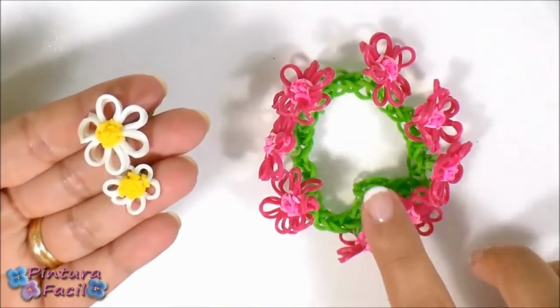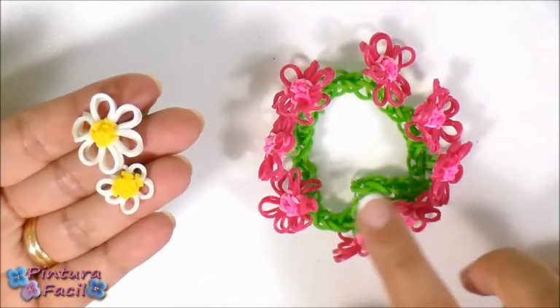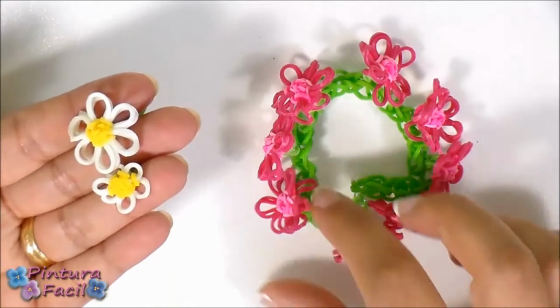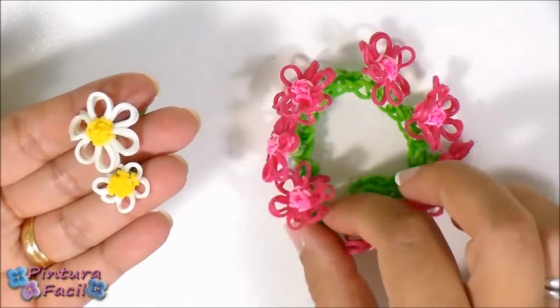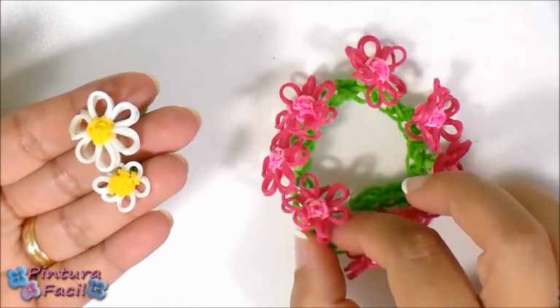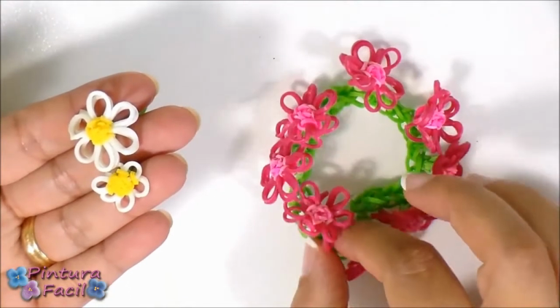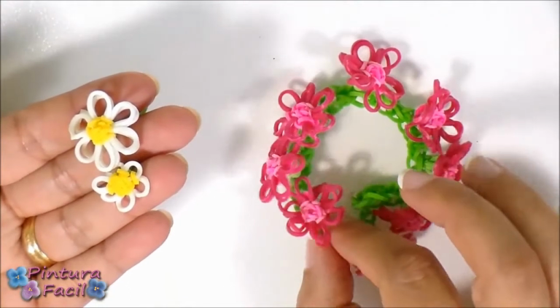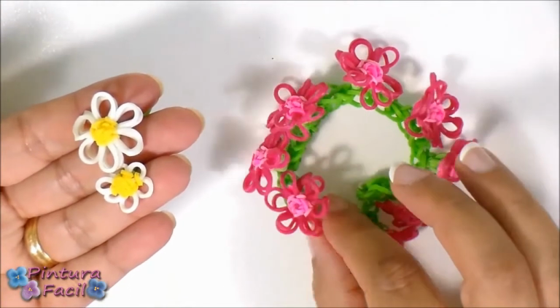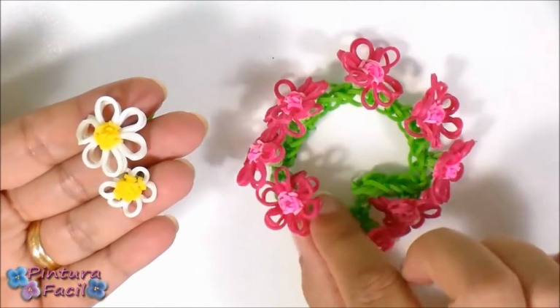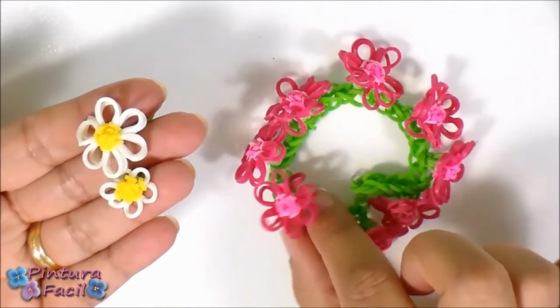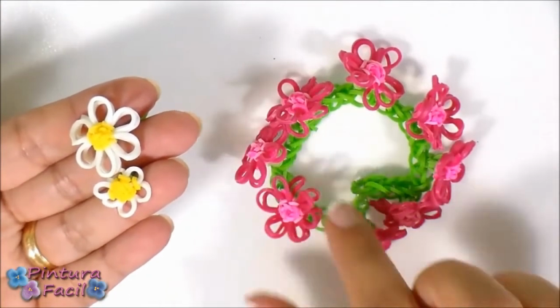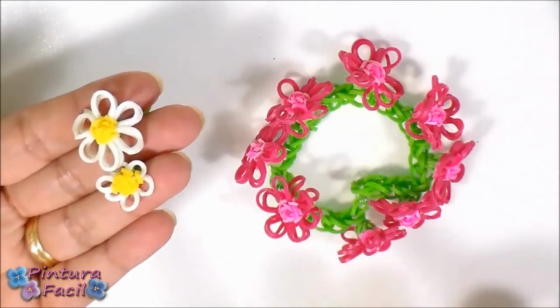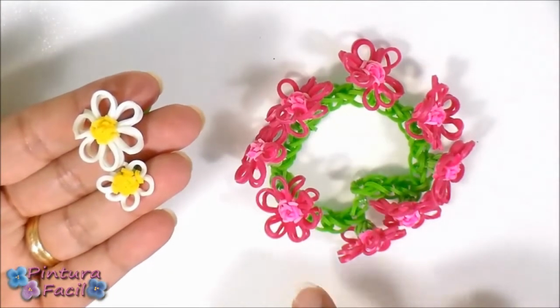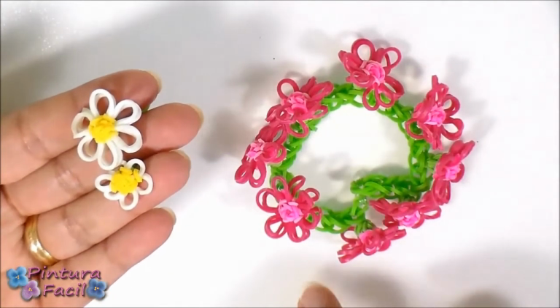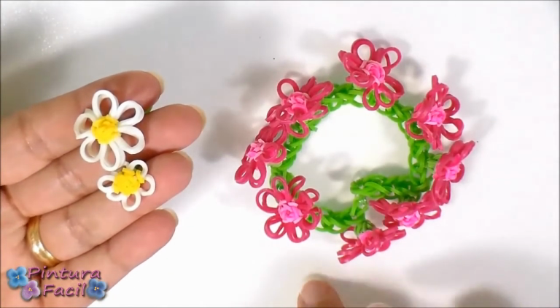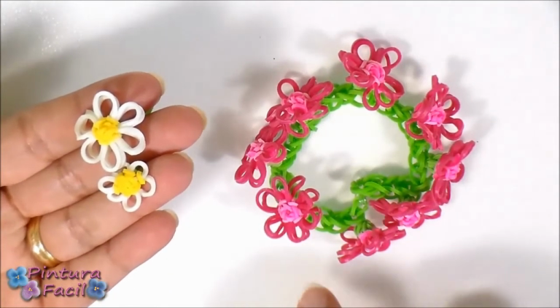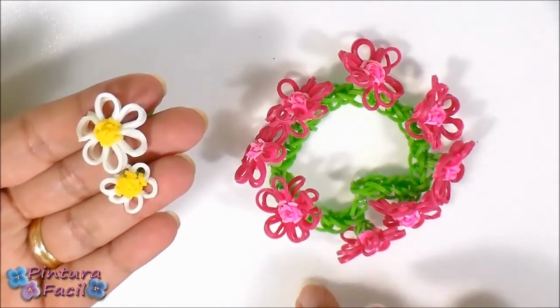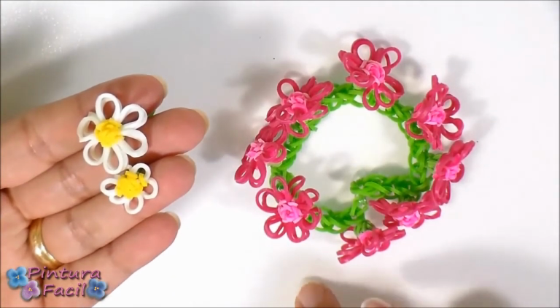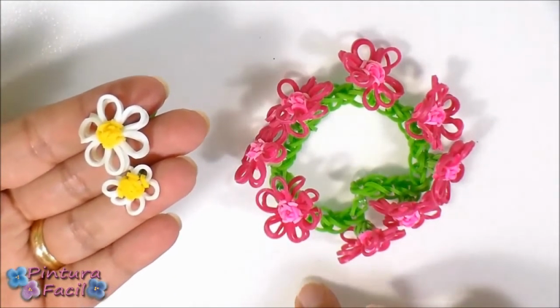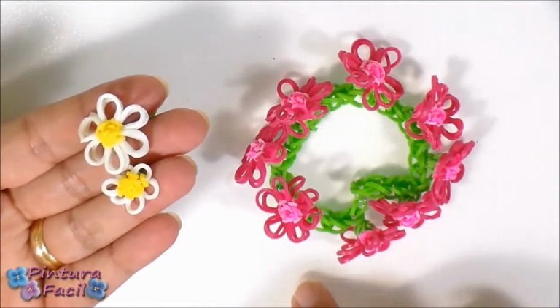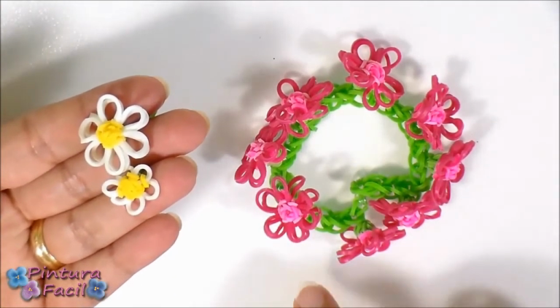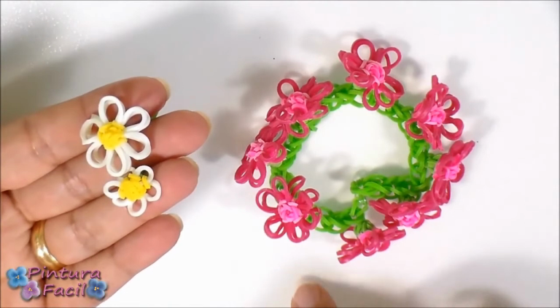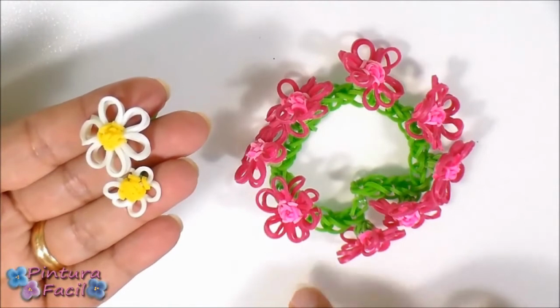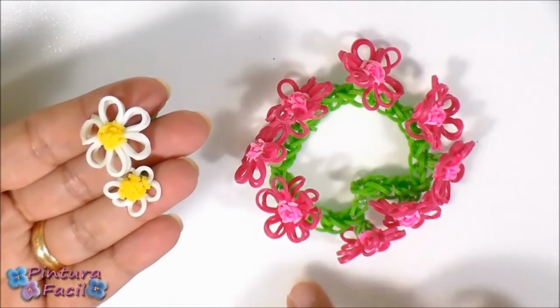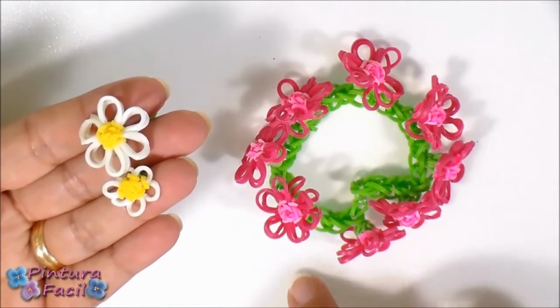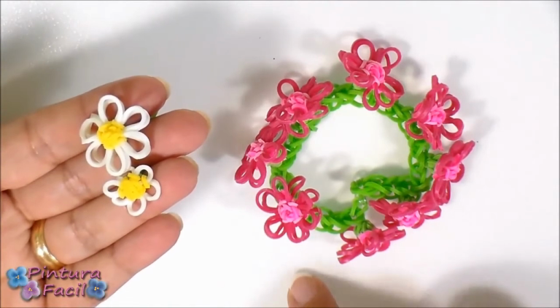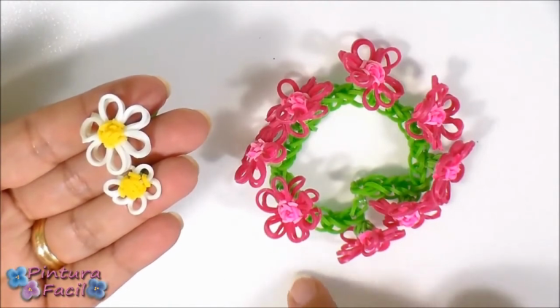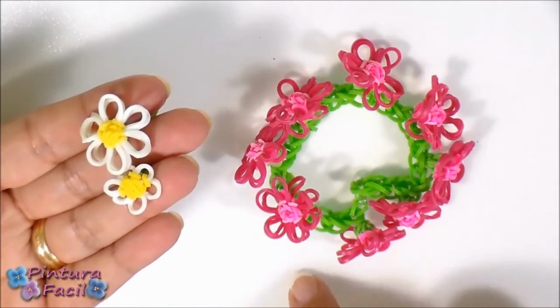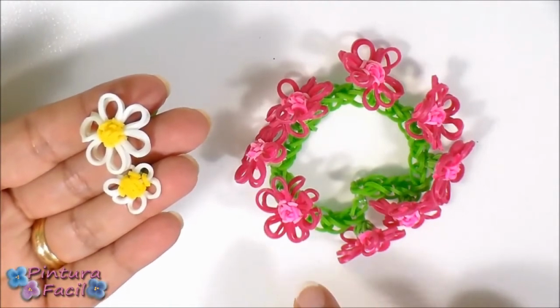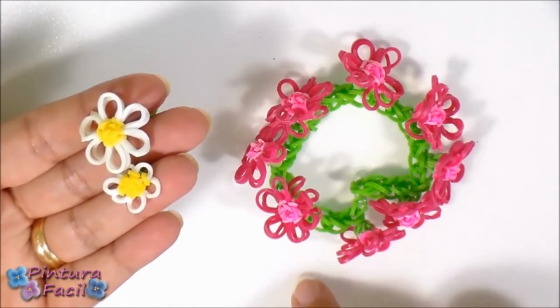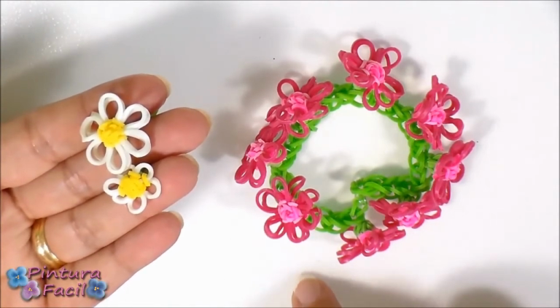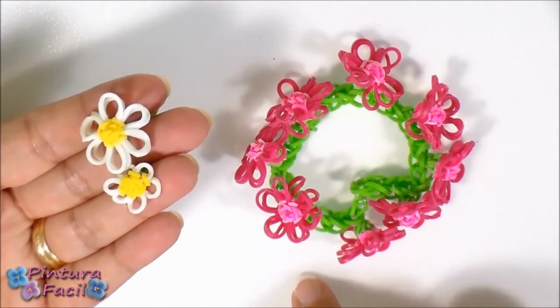If you didn't watch this flowered bracelet, you can click on your screen to watch it or click on the link below this video.